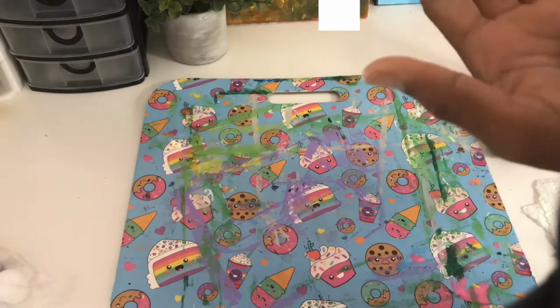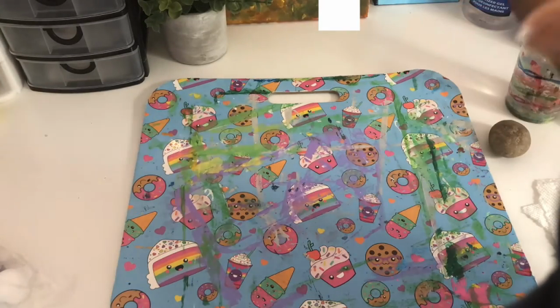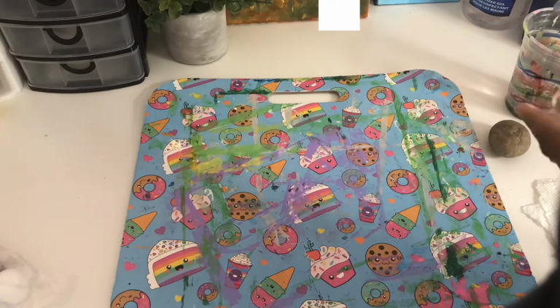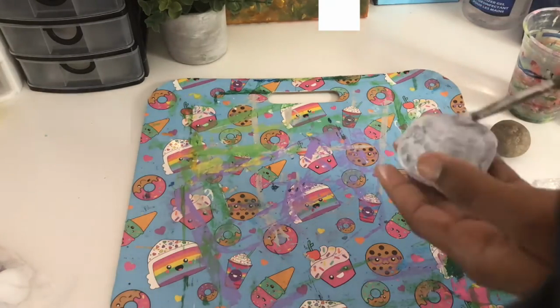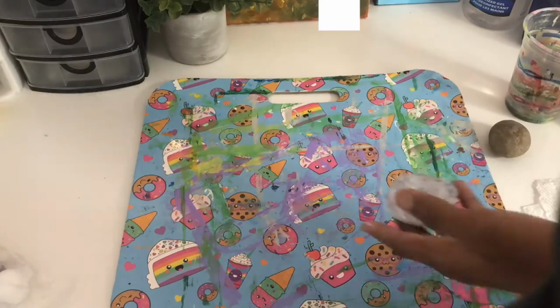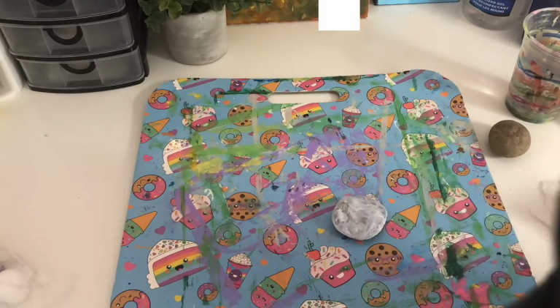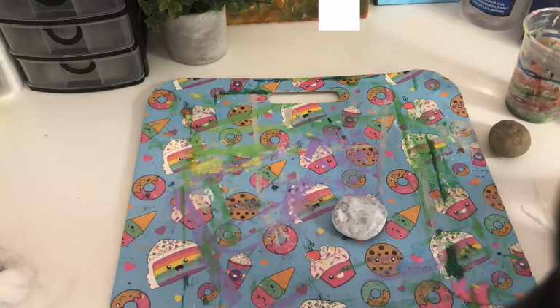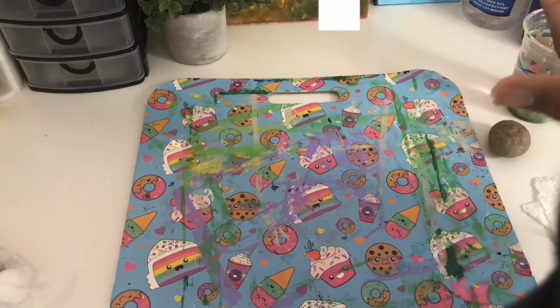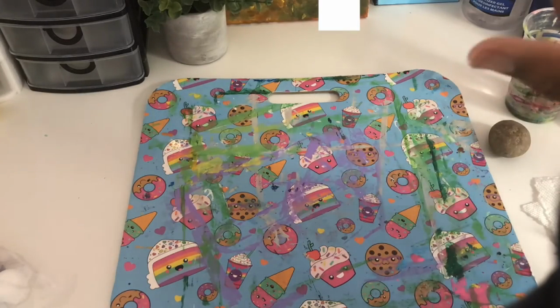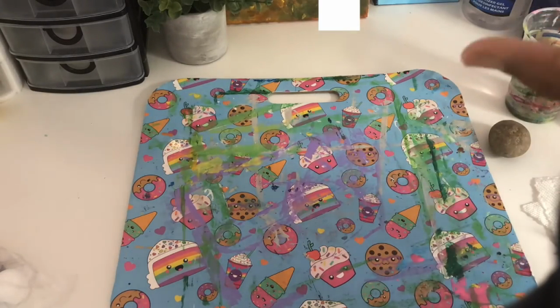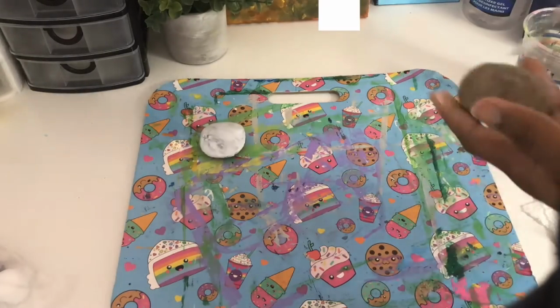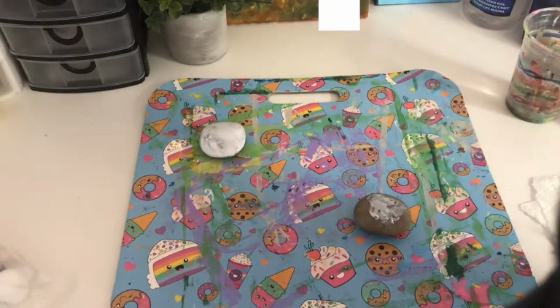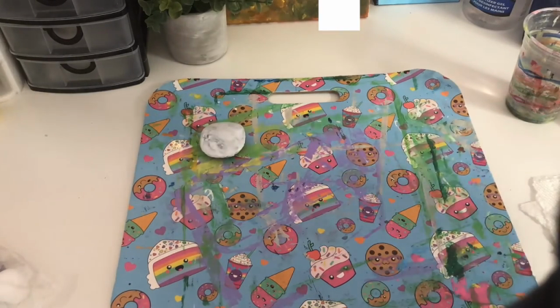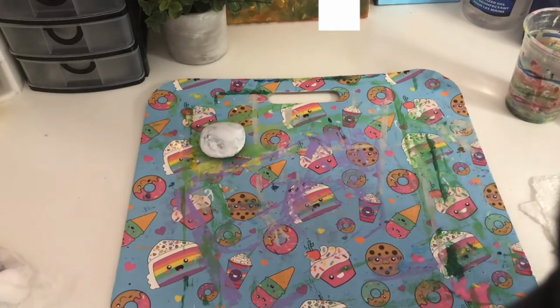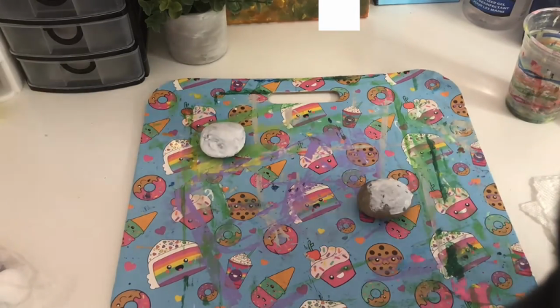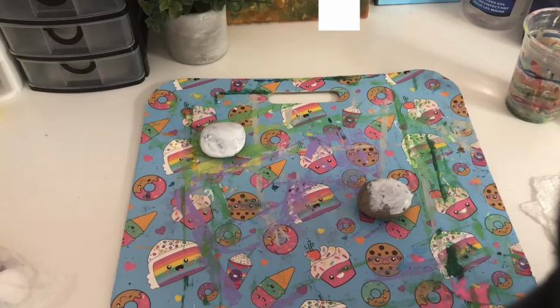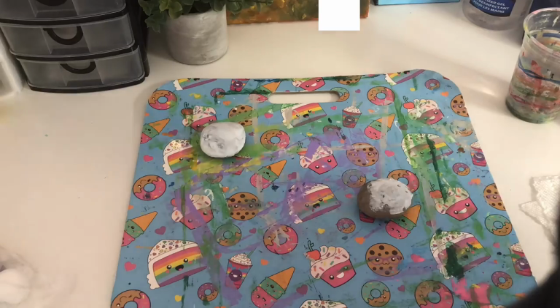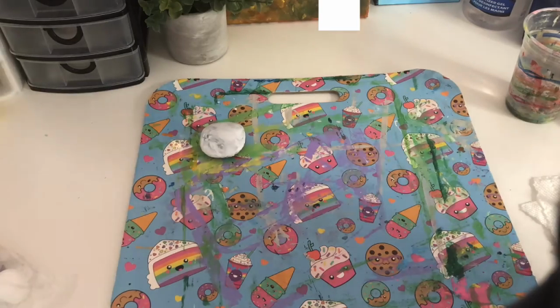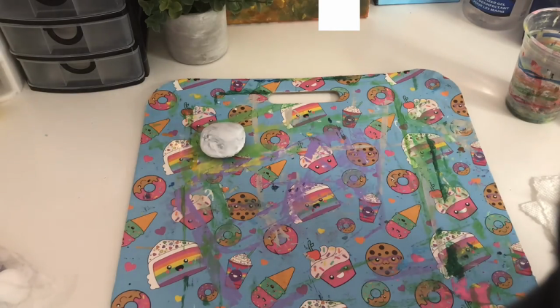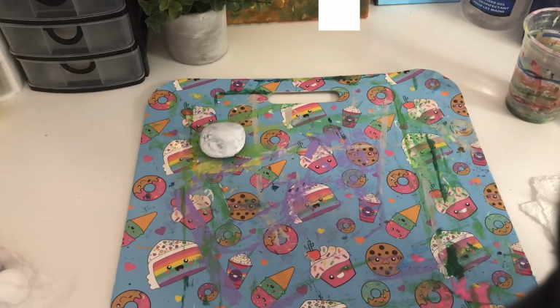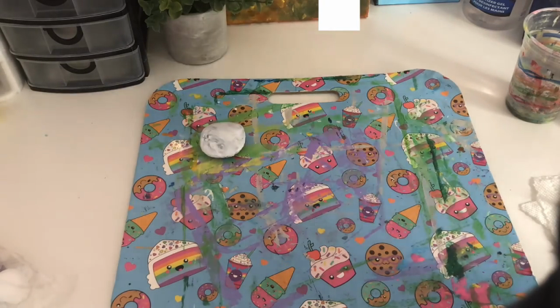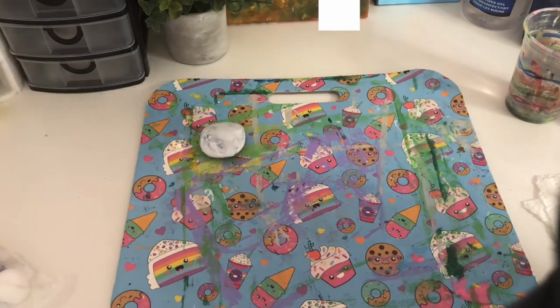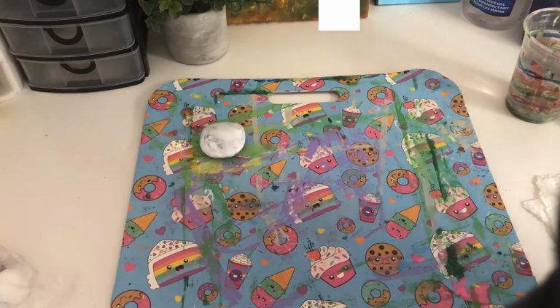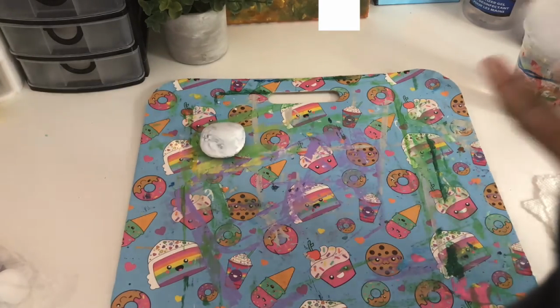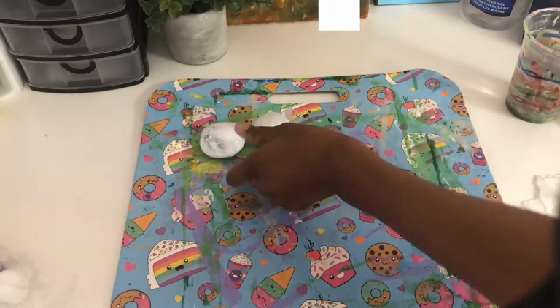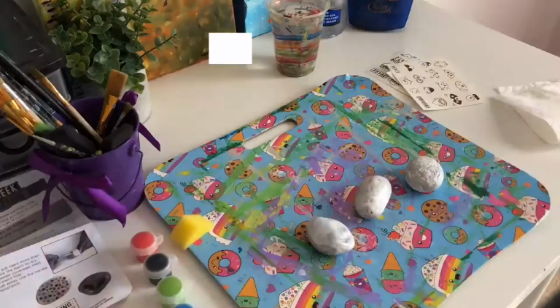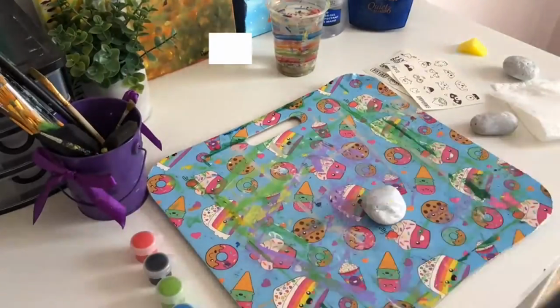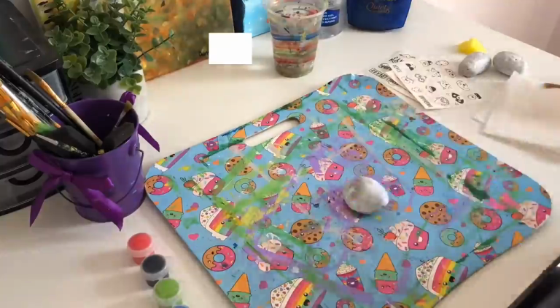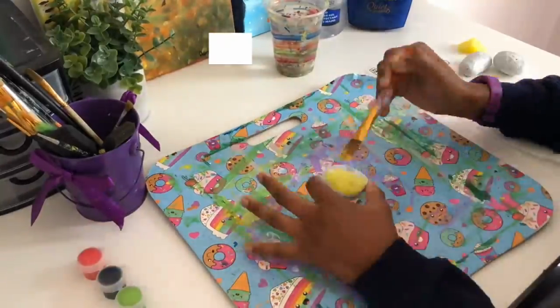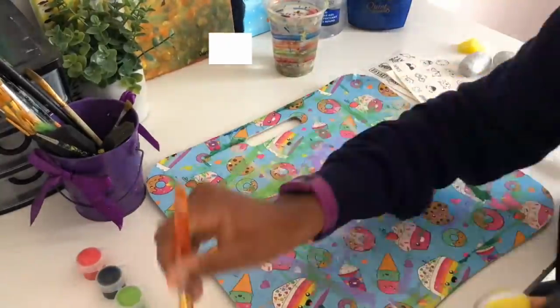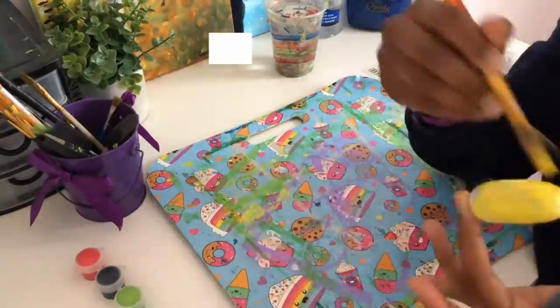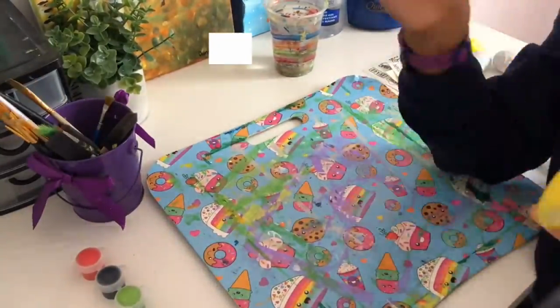So we're going to start off with a layer of white paint first because it's going to help with better coverage when we put on the actual color paint, since we're painting on rocks. I'm almost out of white so I'm just using what I have left. Welcome to the voiceover — right now we are just painting the rocks white for better paint coverage, which you guys will see very soon.